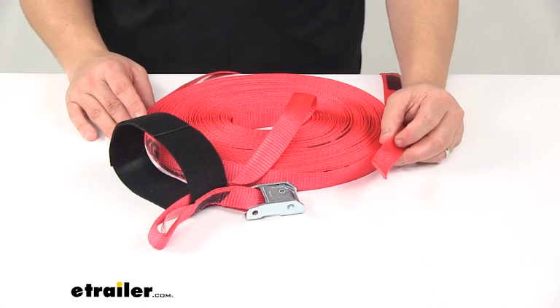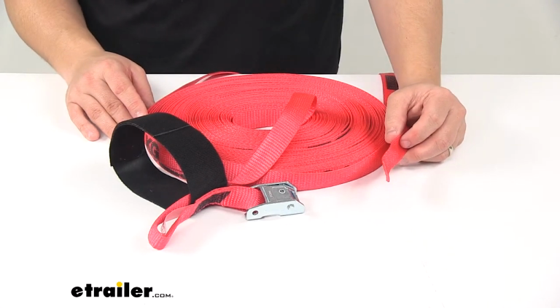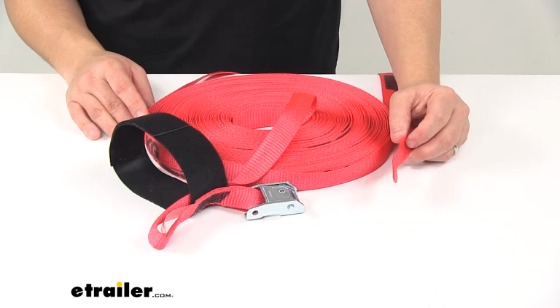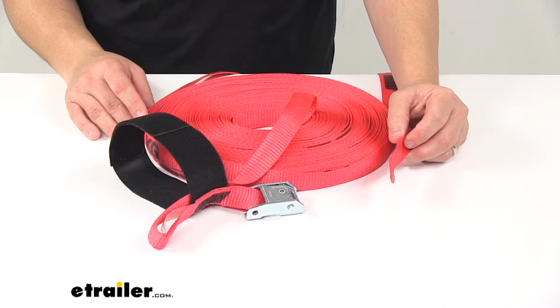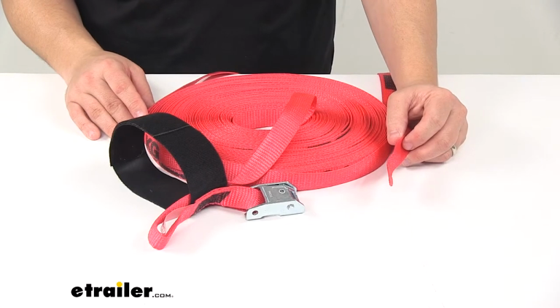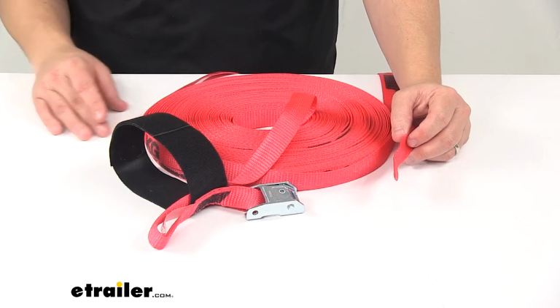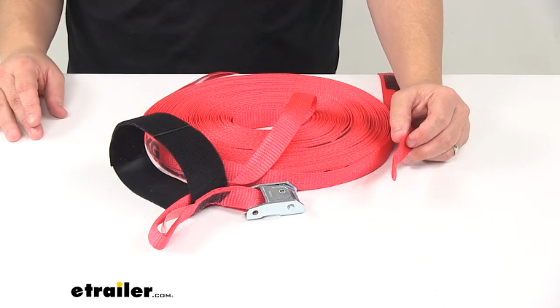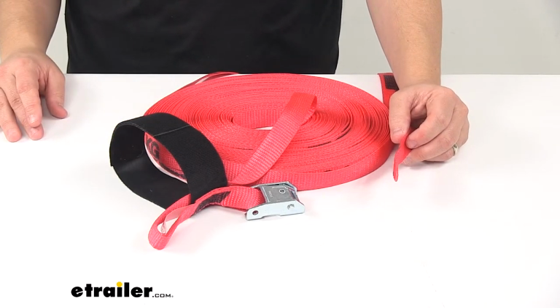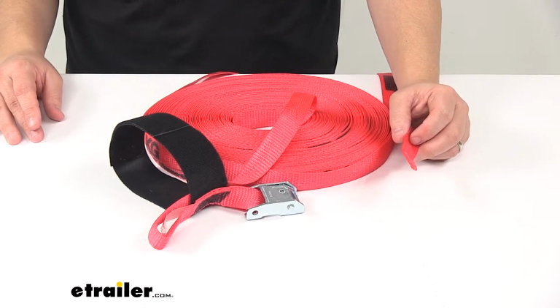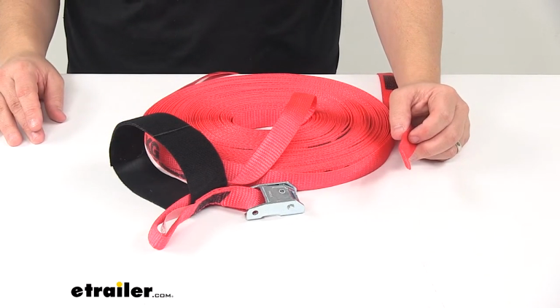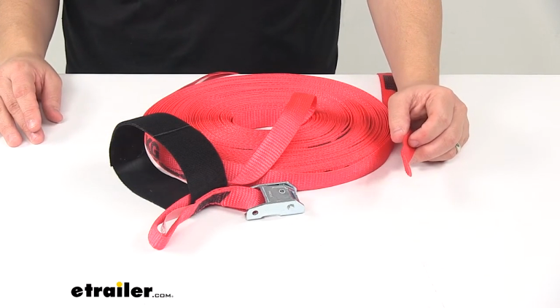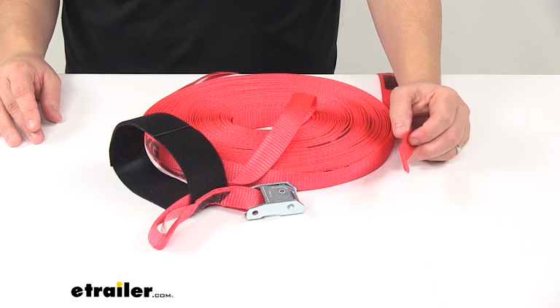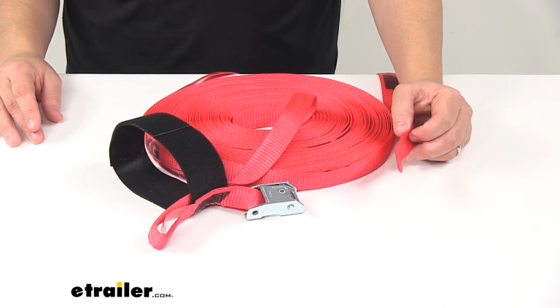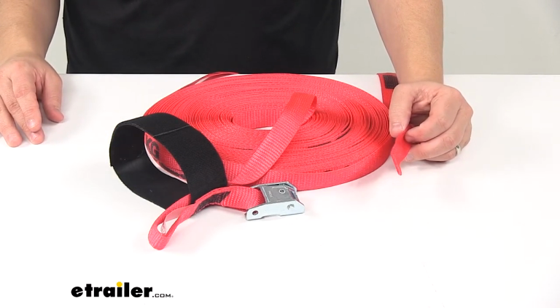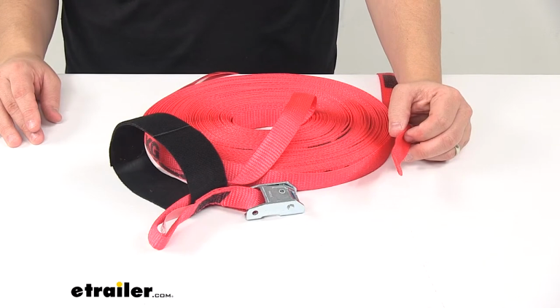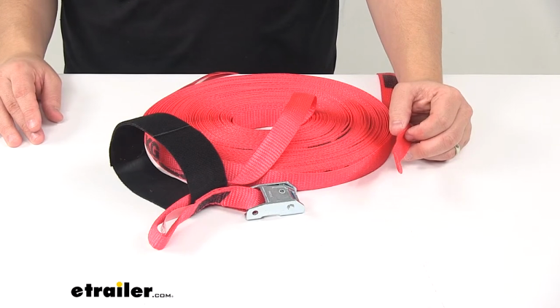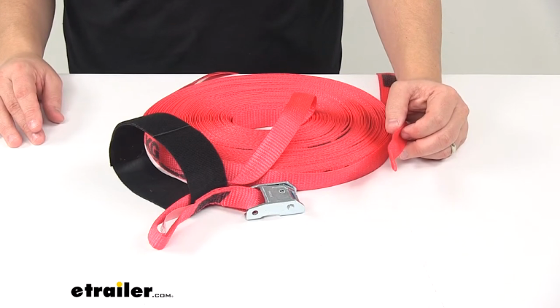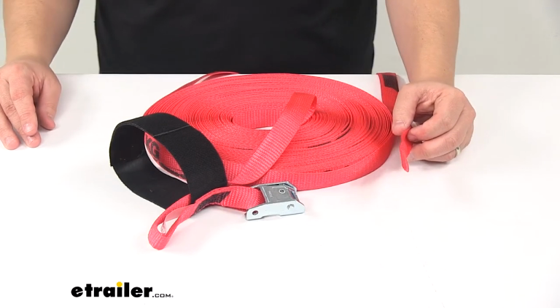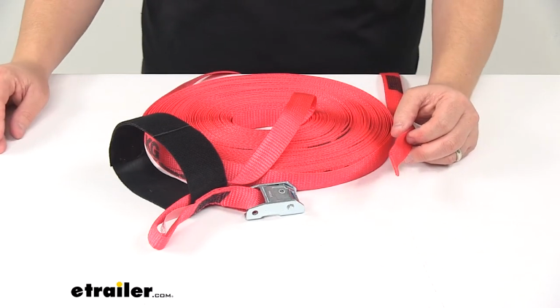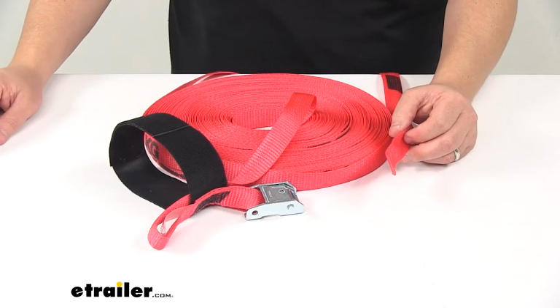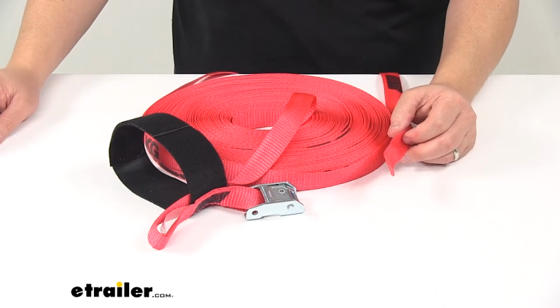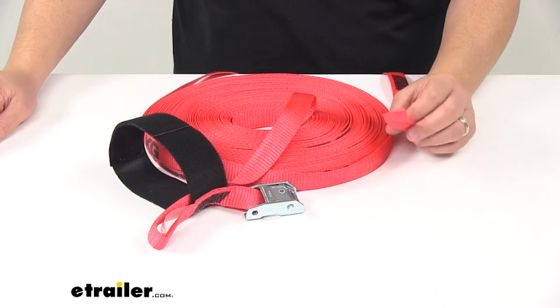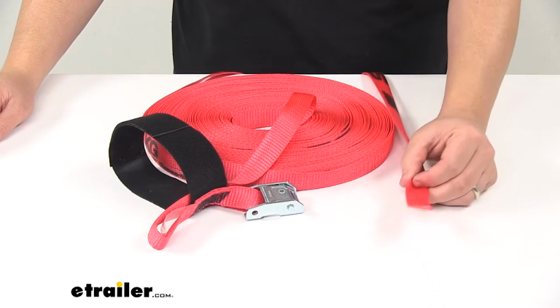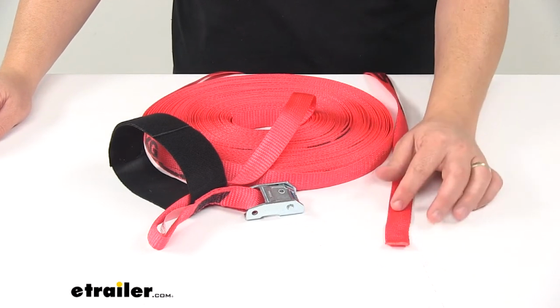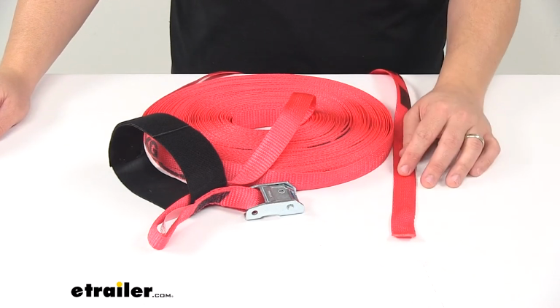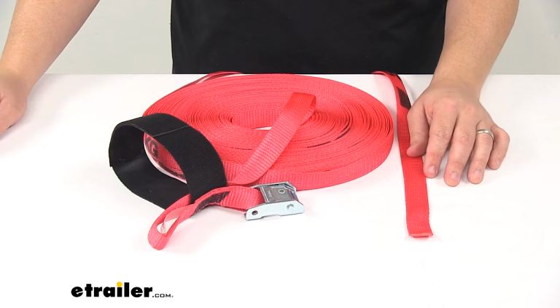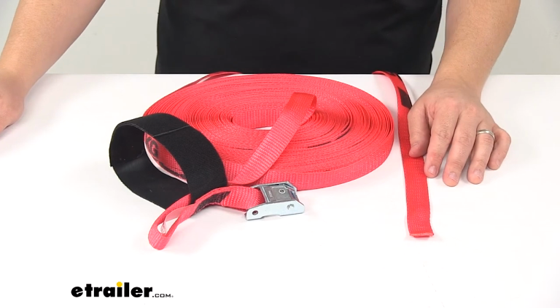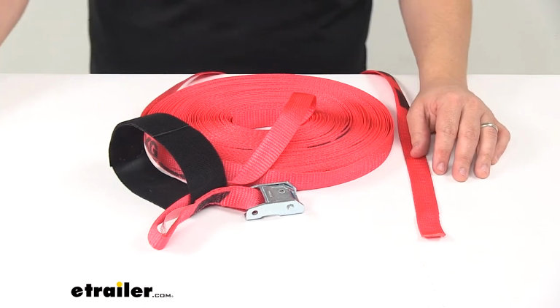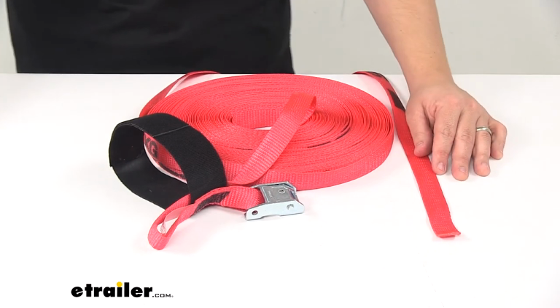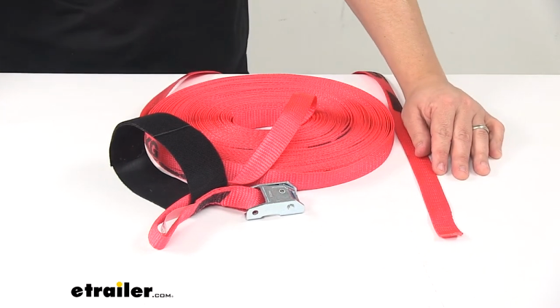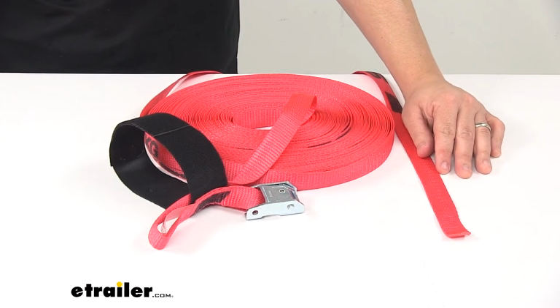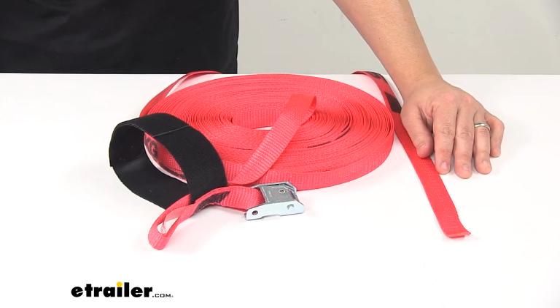Keep in mind that tie-down straps need to be chosen according to their safe working load limit — the weight of your secured cargo must not exceed the combined working load limit of the straps being used. That's going to do it for today's look at the Snap-Lock Cam Buckle Scent Strap. Thank you very much.